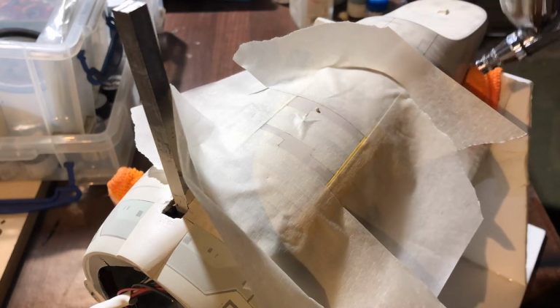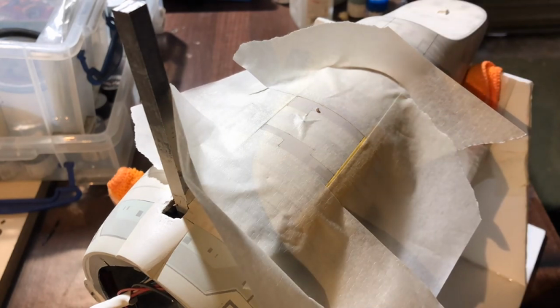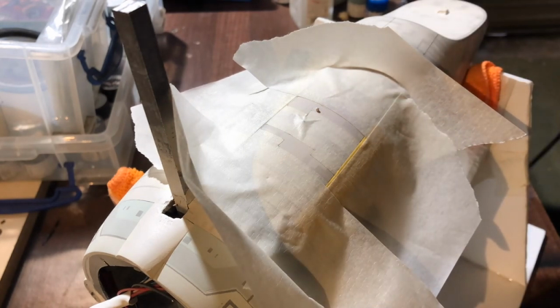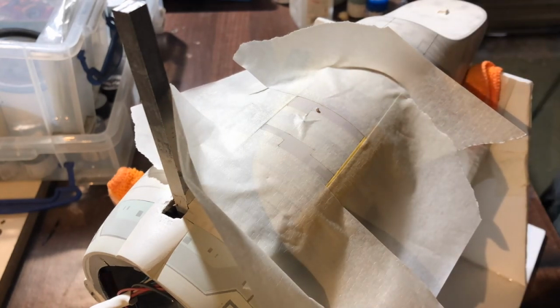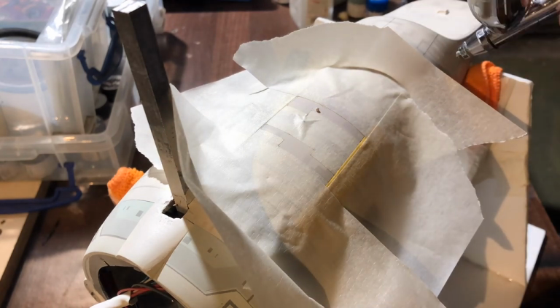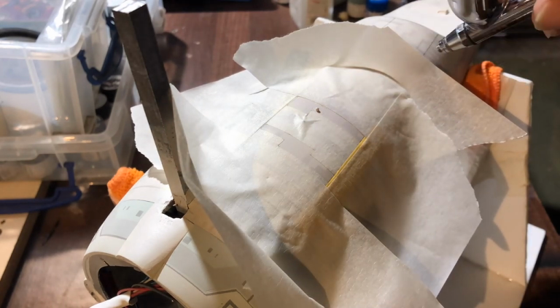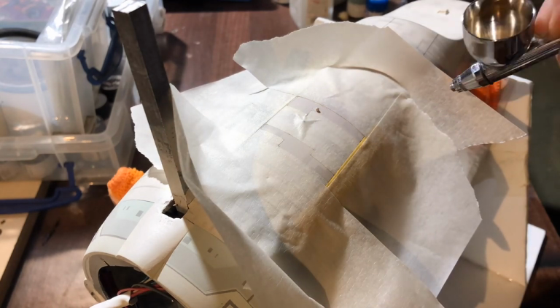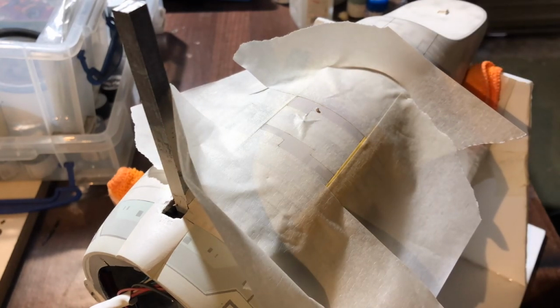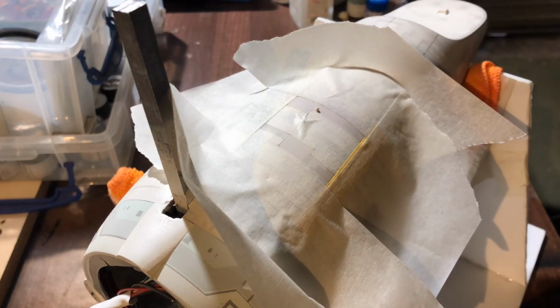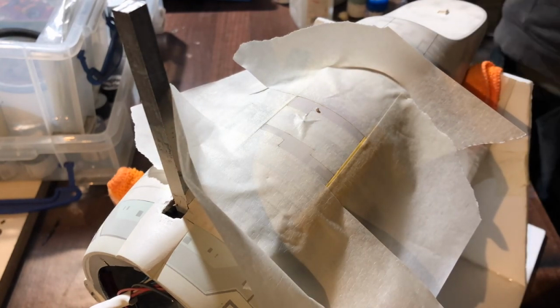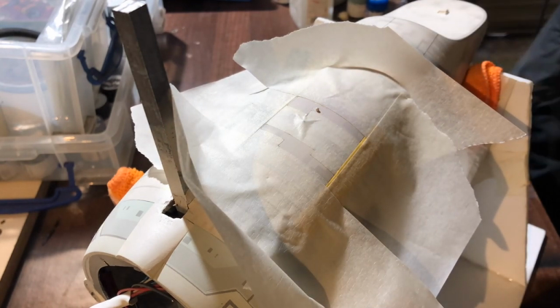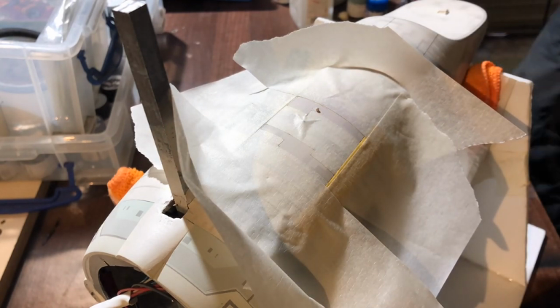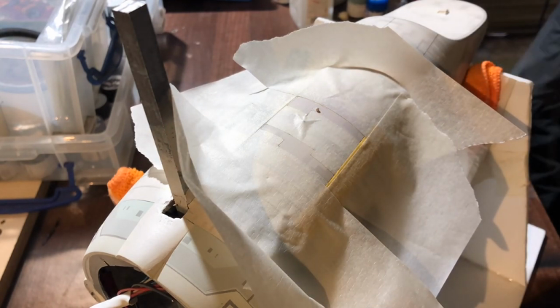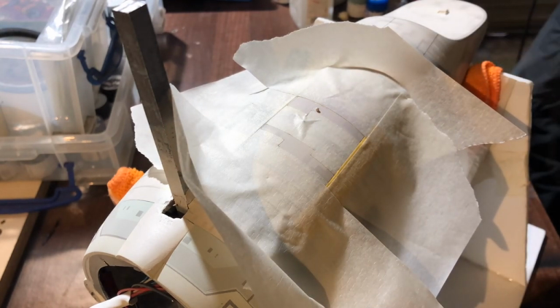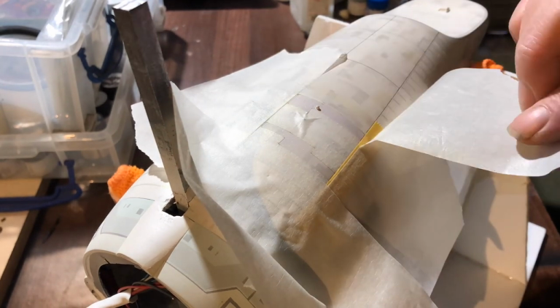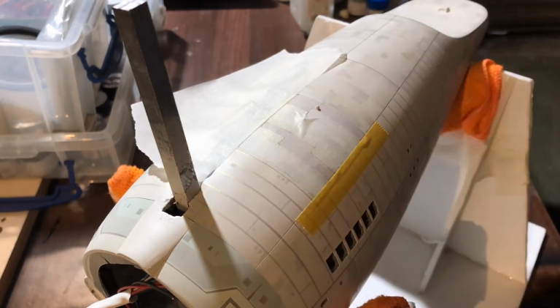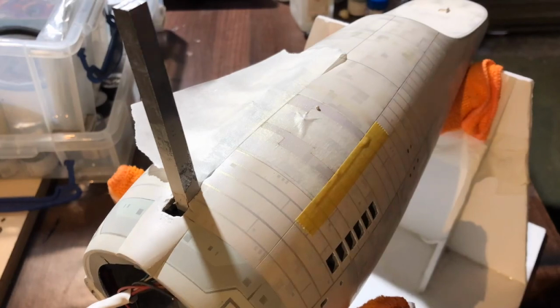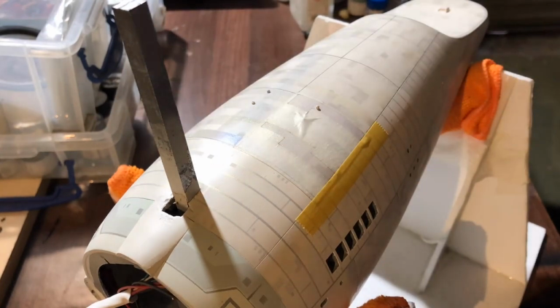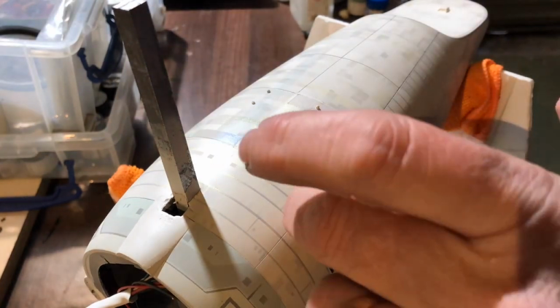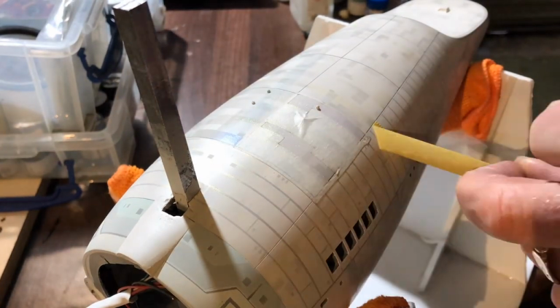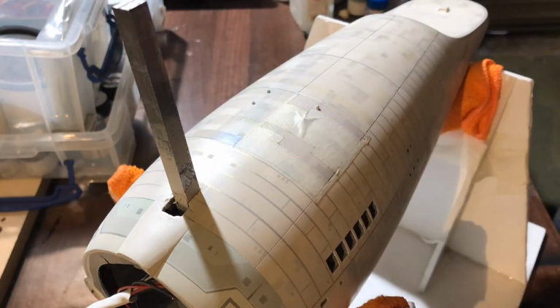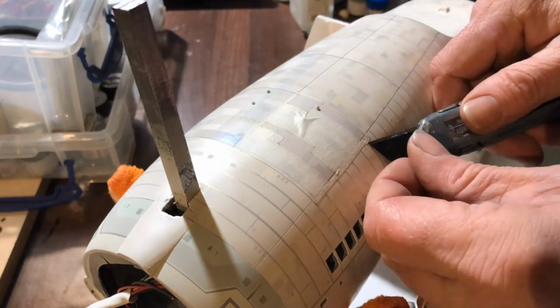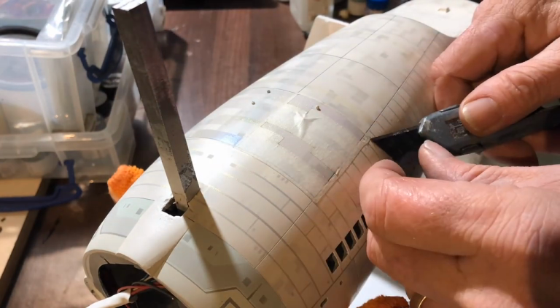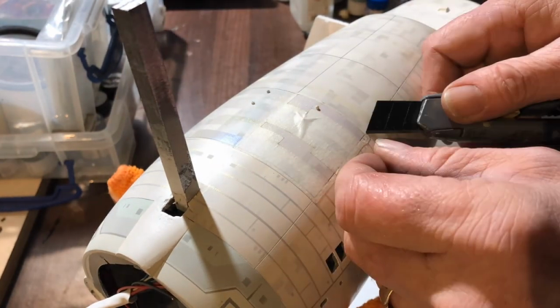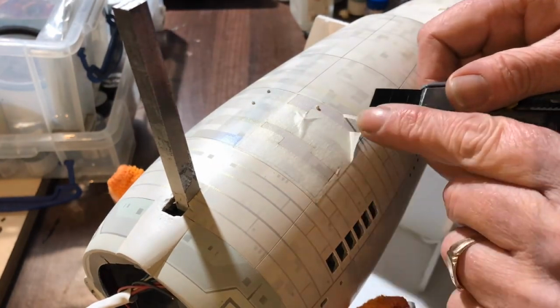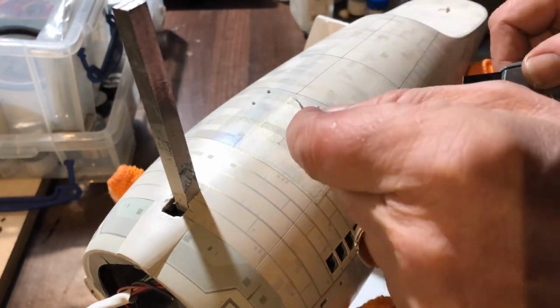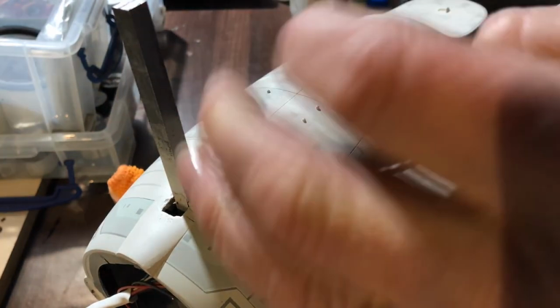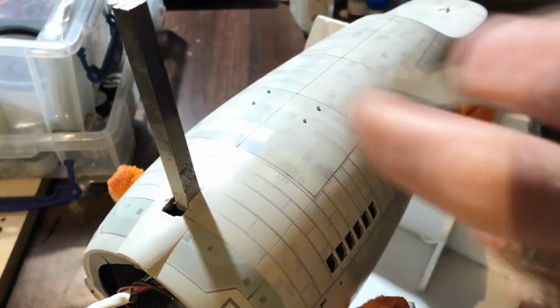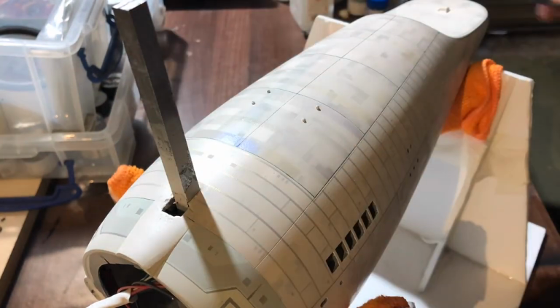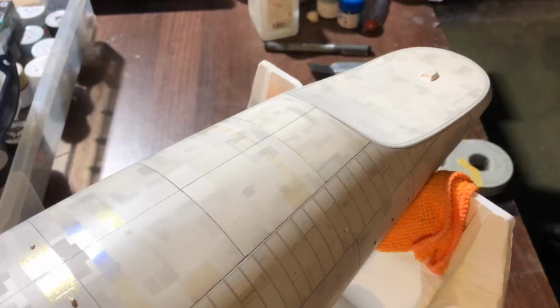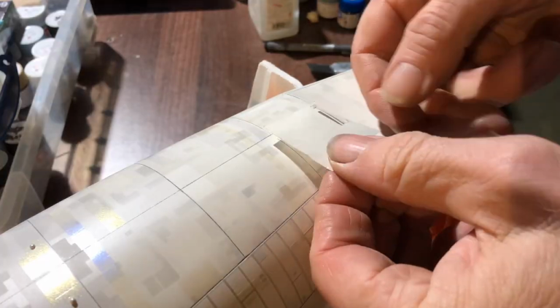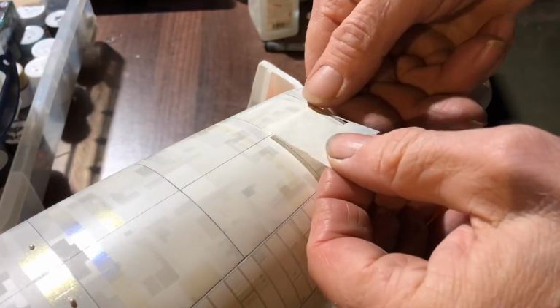When I'm working in small areas like this, I tend to curl up the edge of the masking tape, just to make sure that any of the airflow comes away from the surface of the model.